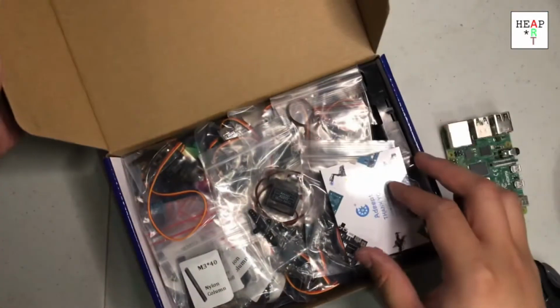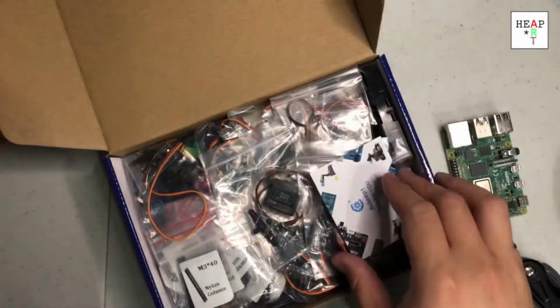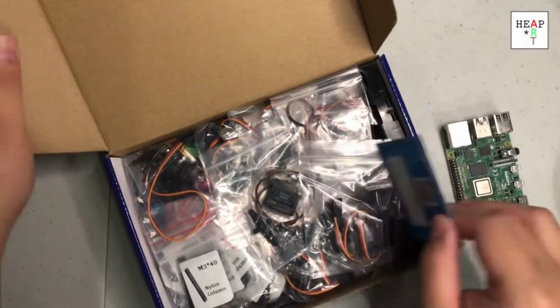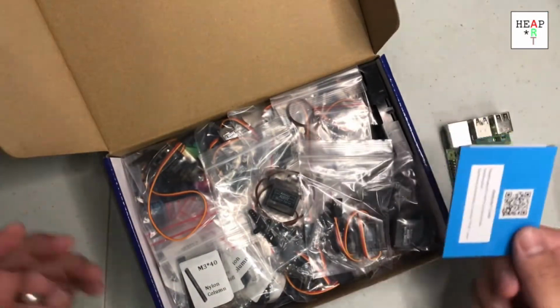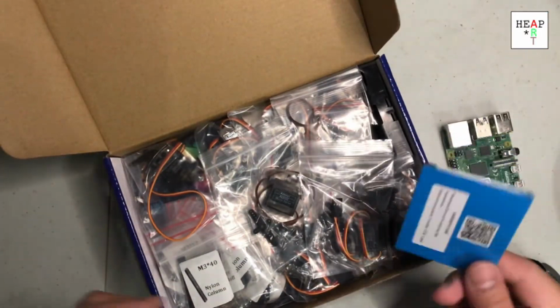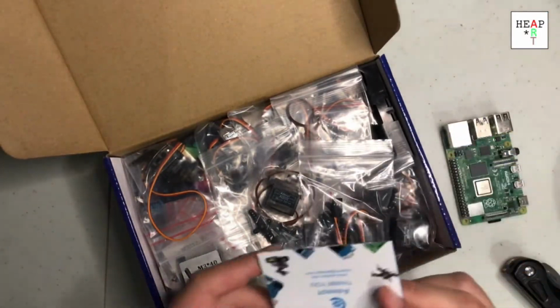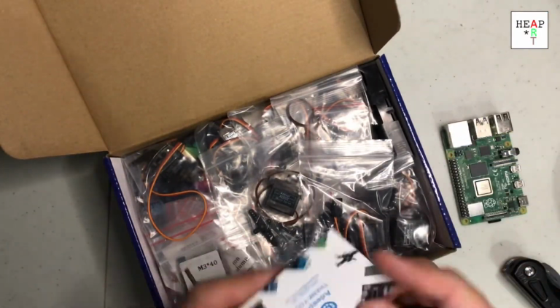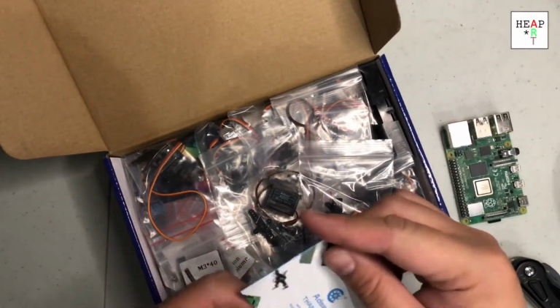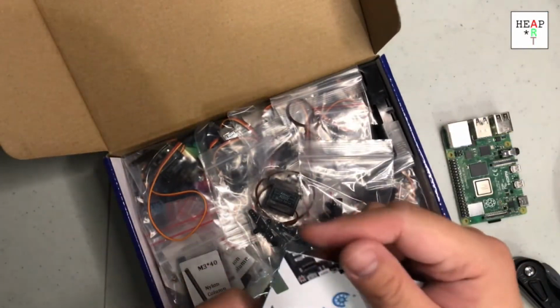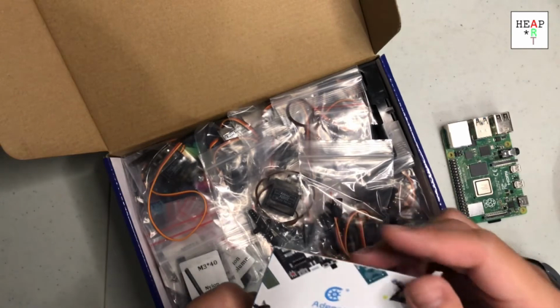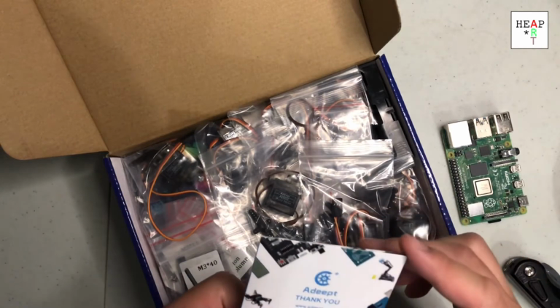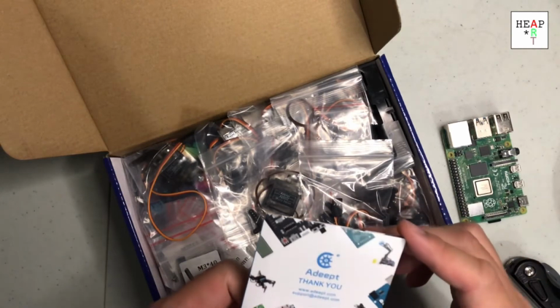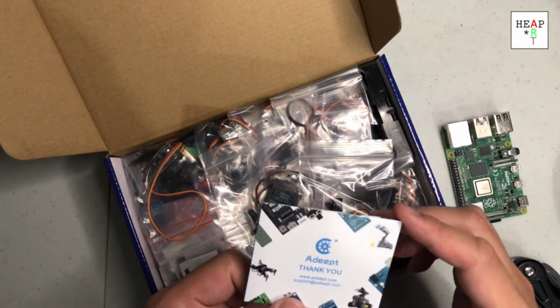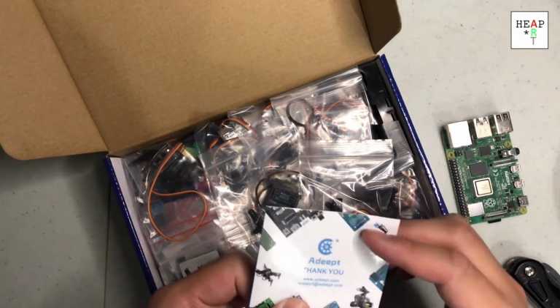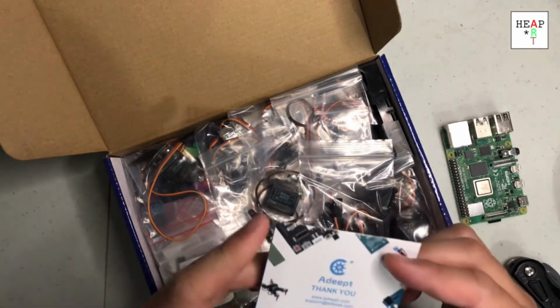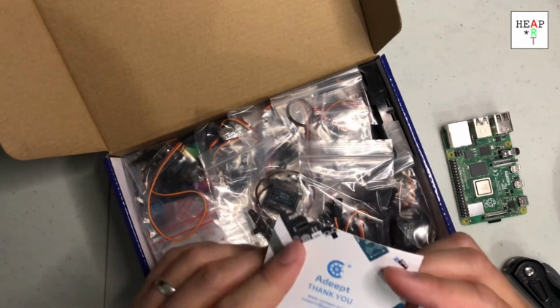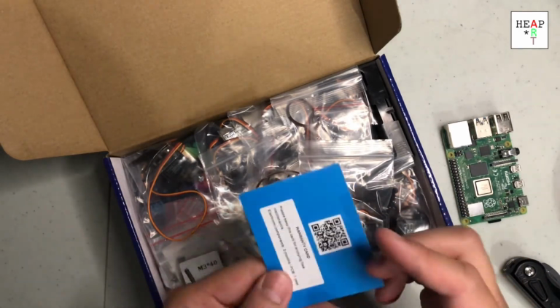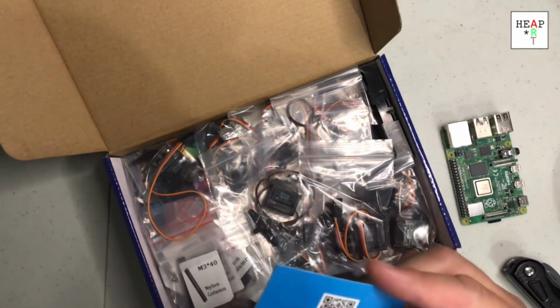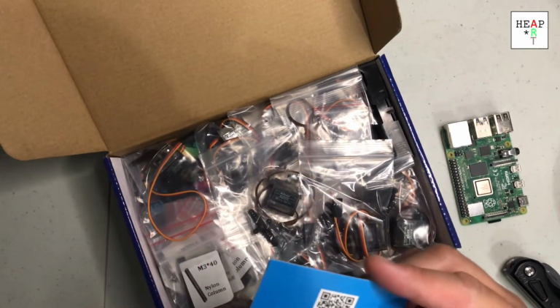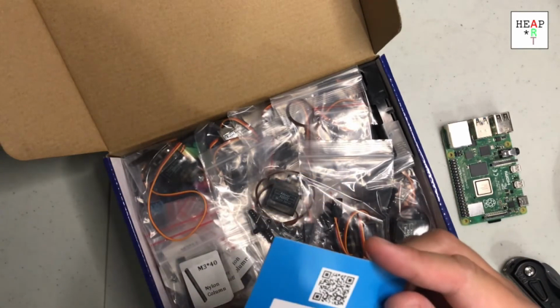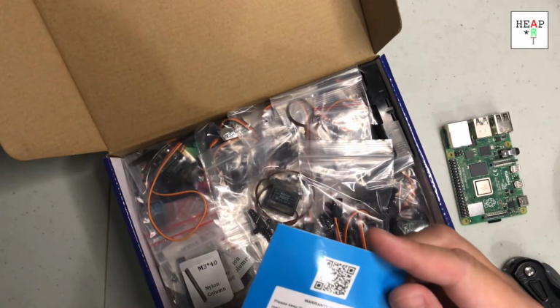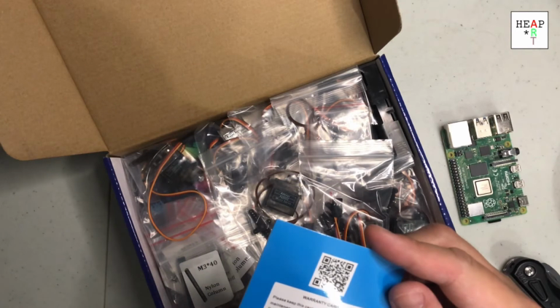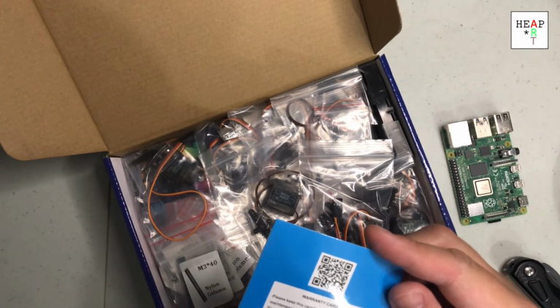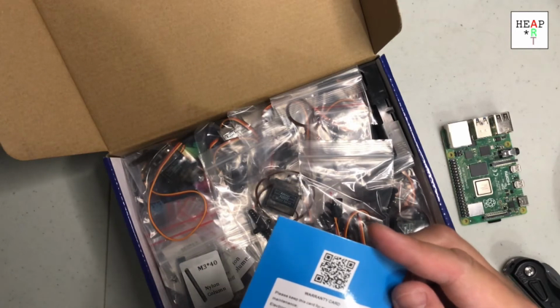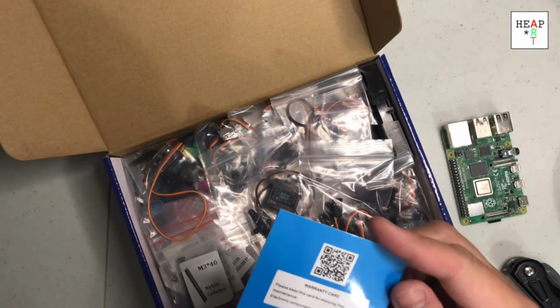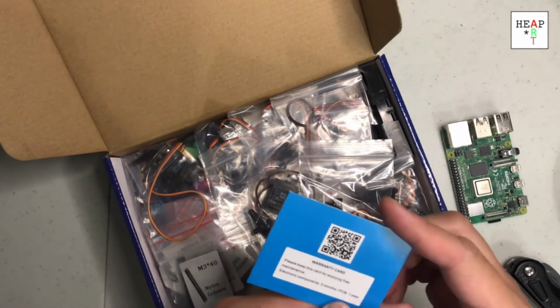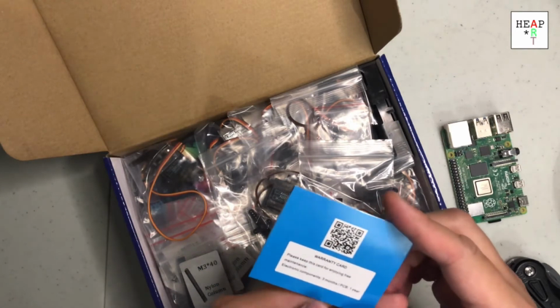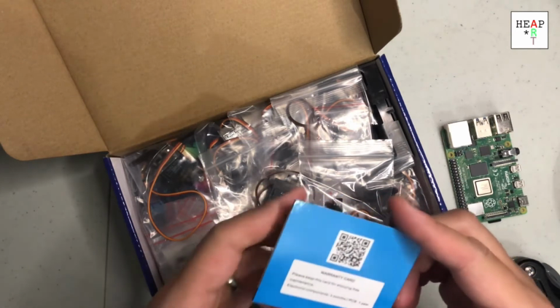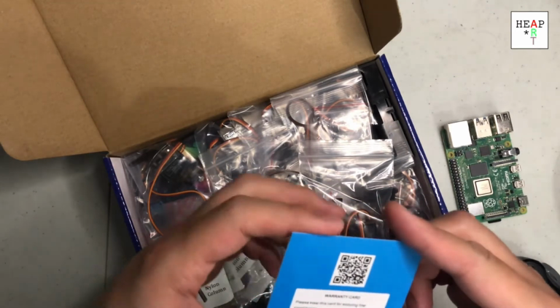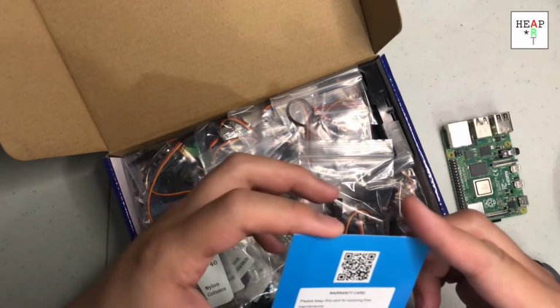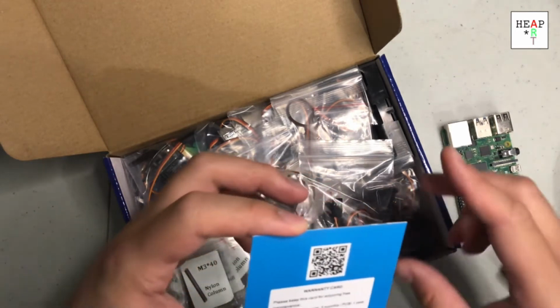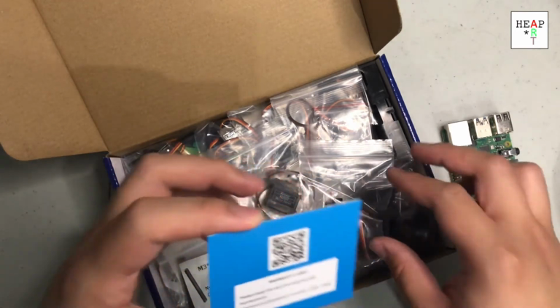So there's a lot of stuff. There's a thank you card from Adip, a warranty card, and some print maintenance information — three months per PCB.